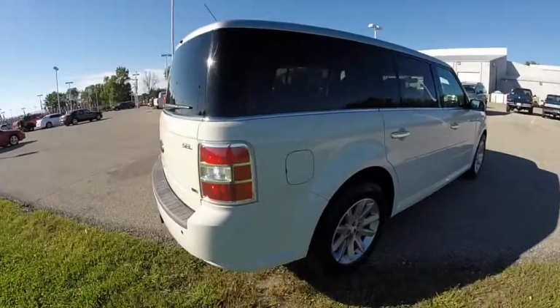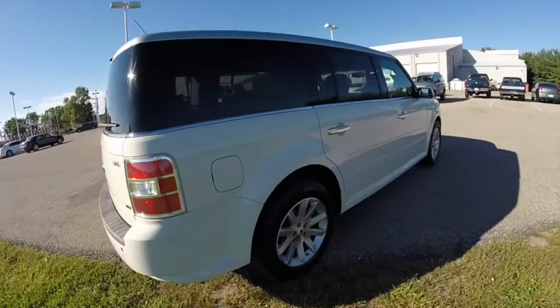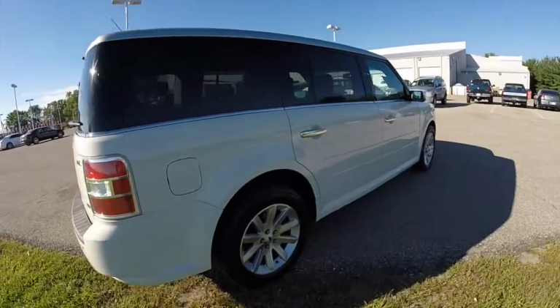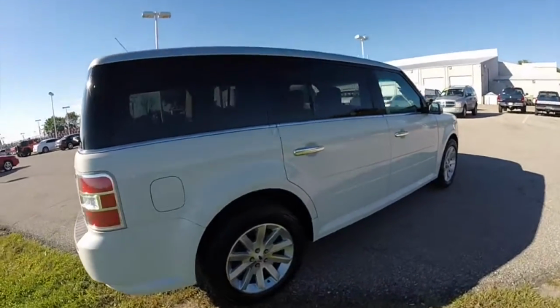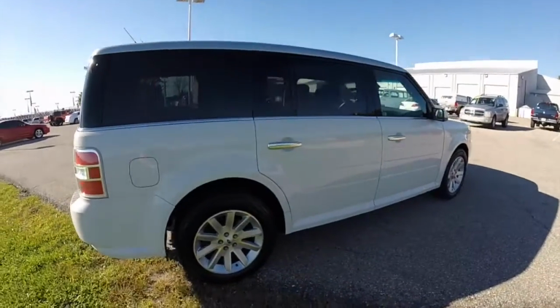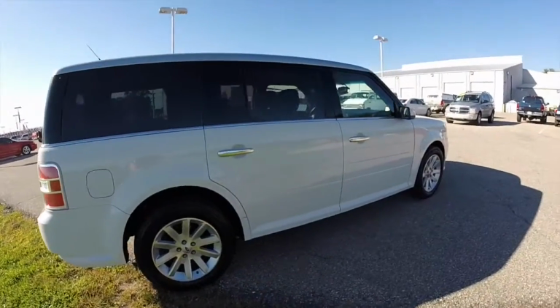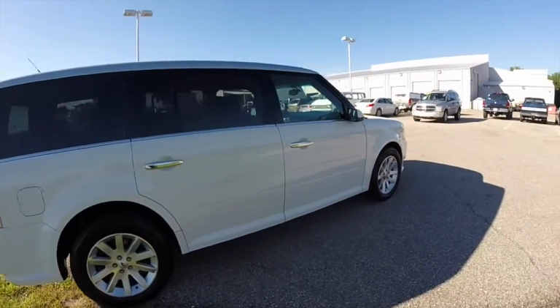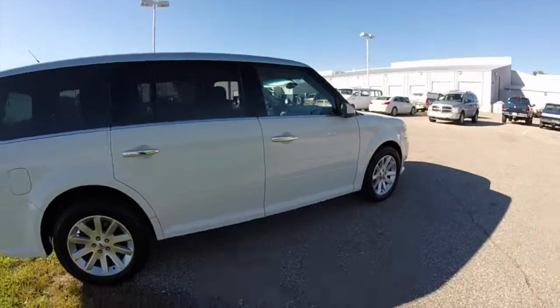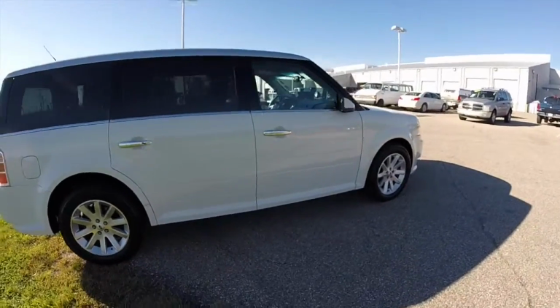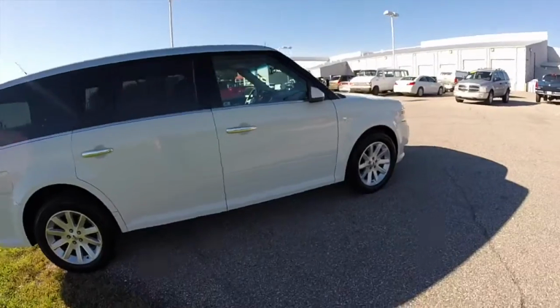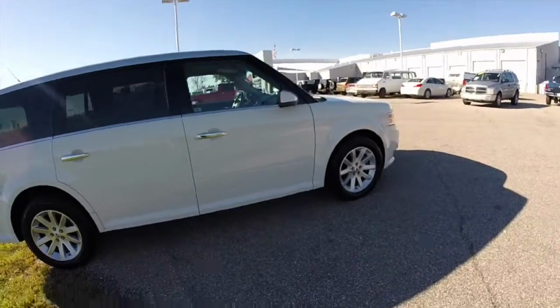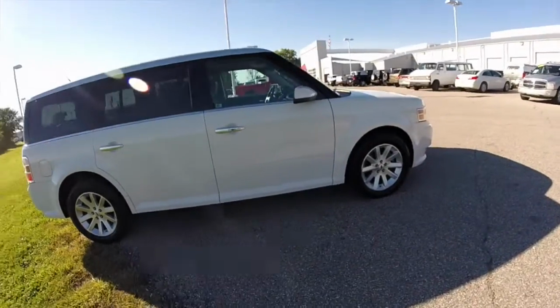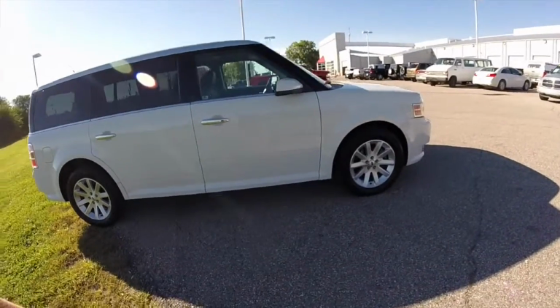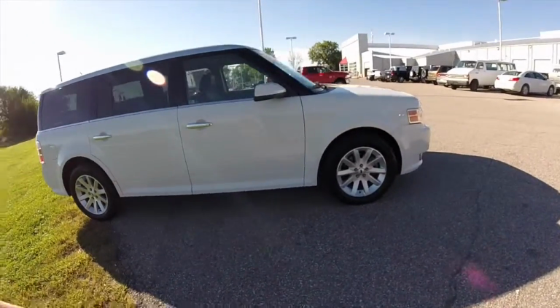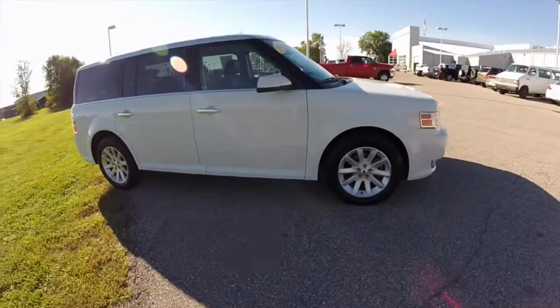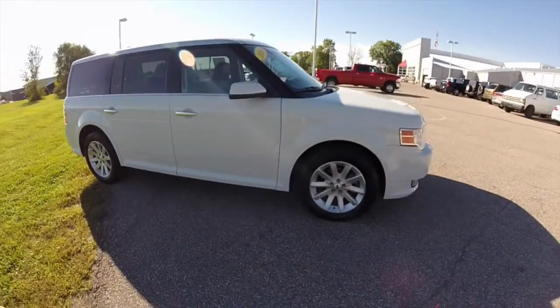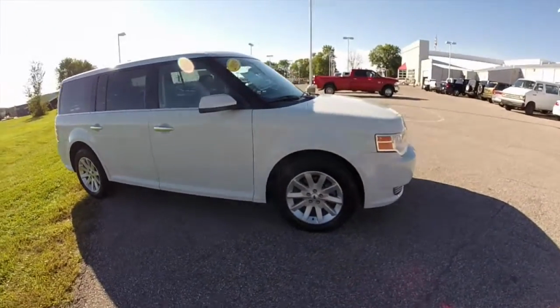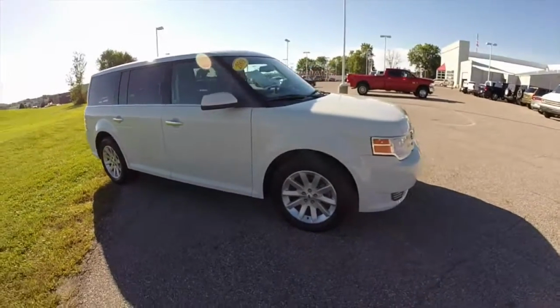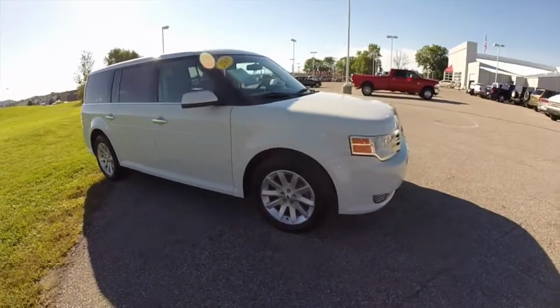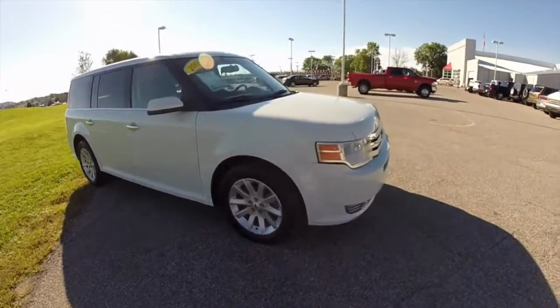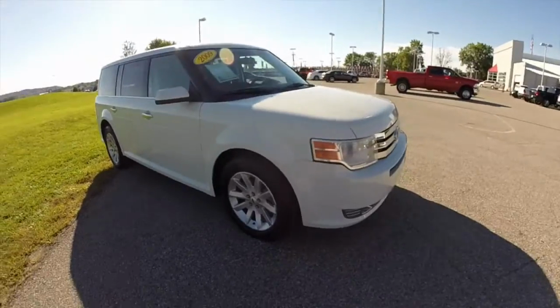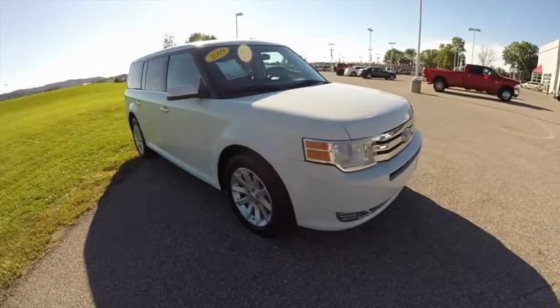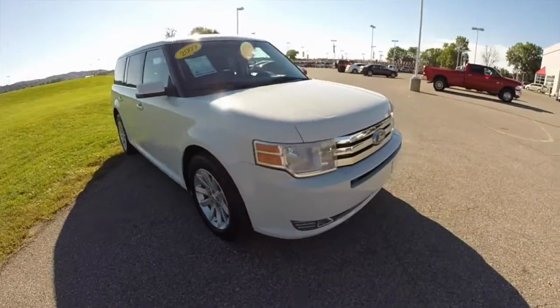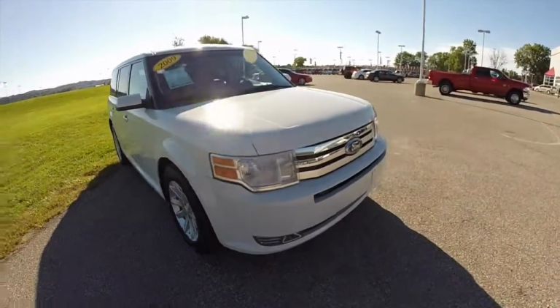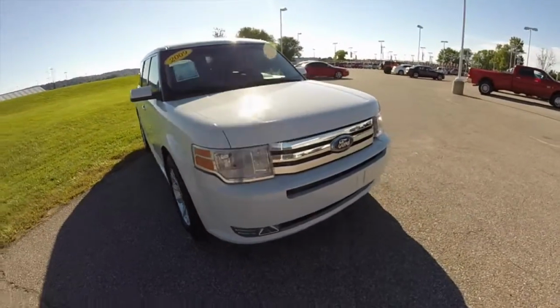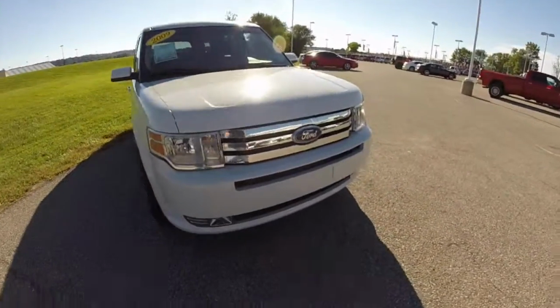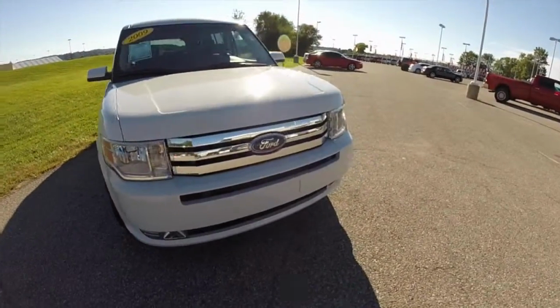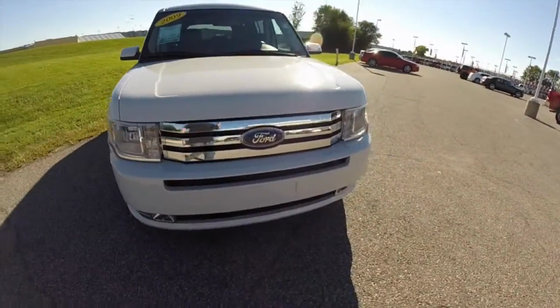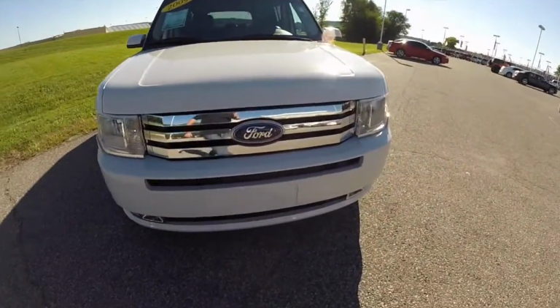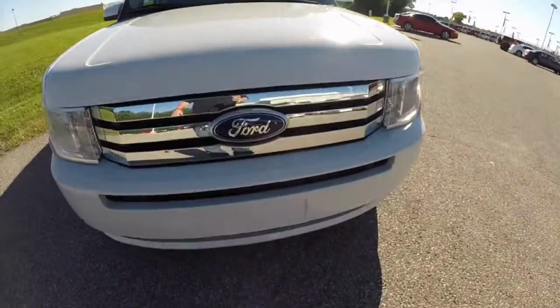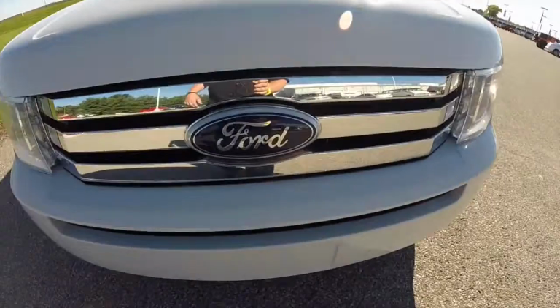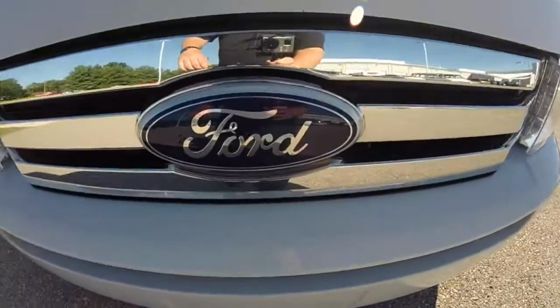Alright, this does conclude our quick walk-around look at this 2009 Ford Flex SEL. If you have any questions or would like to see this vehicle, please contact our showroom. One of our friendly sales staff will be more than happy to answer any questions you may have. Thanks for watching.